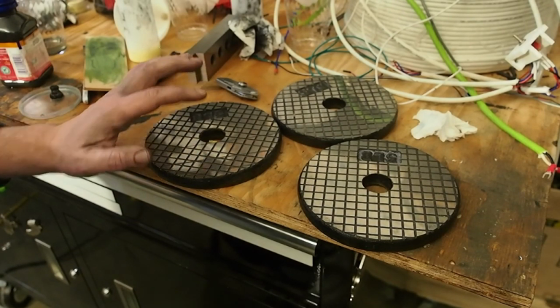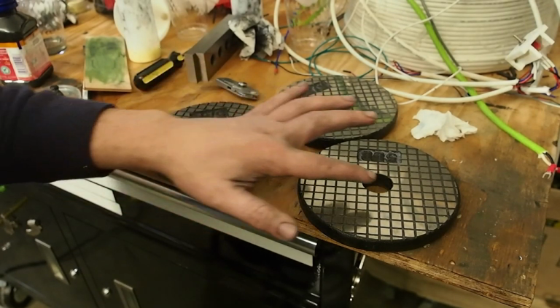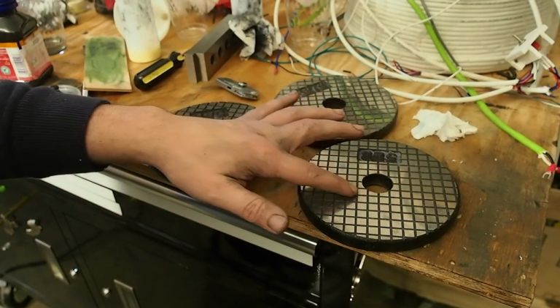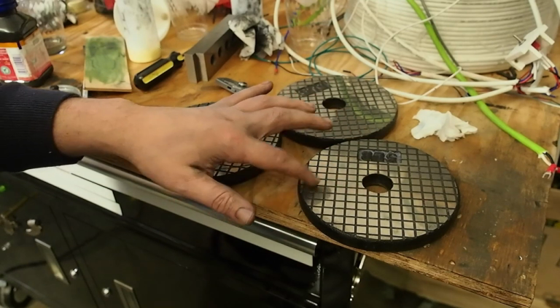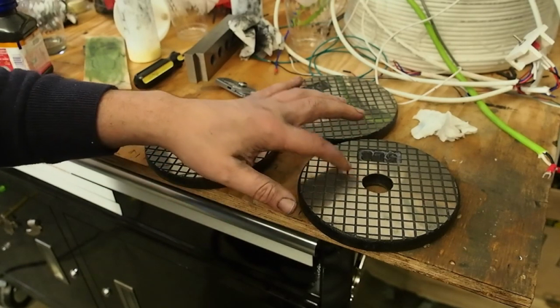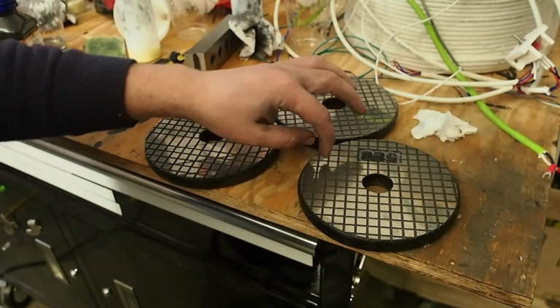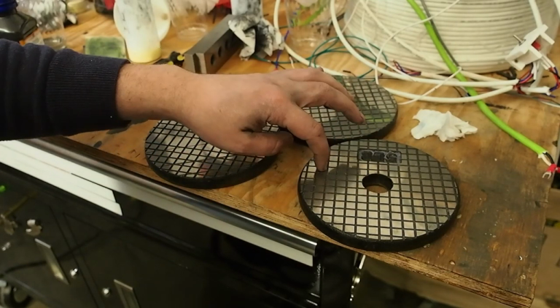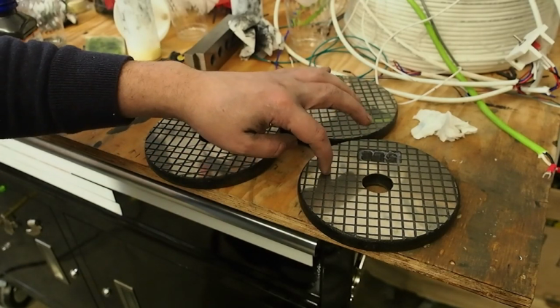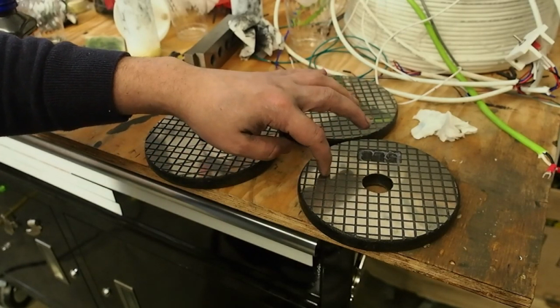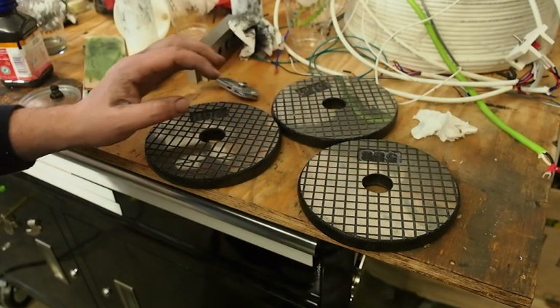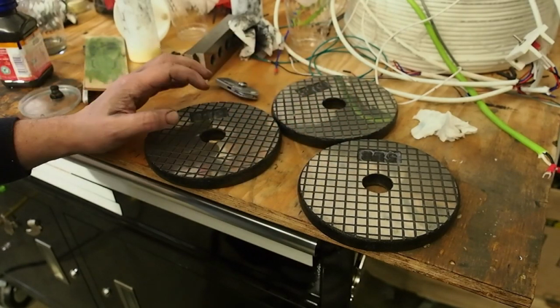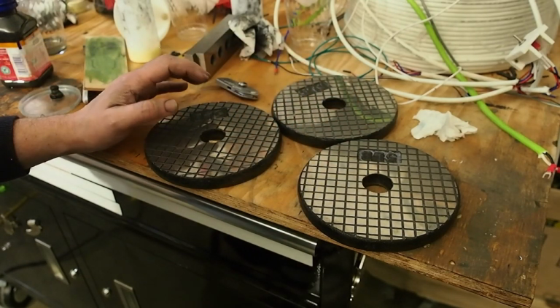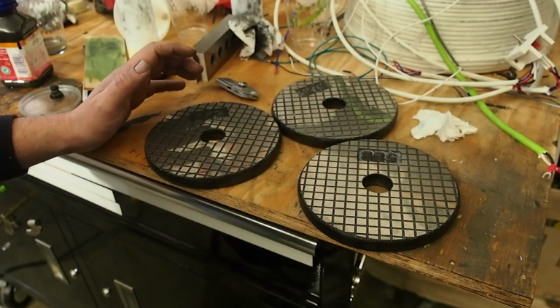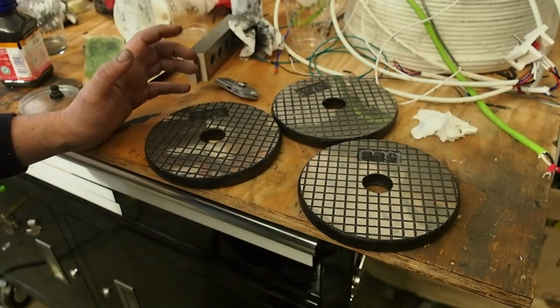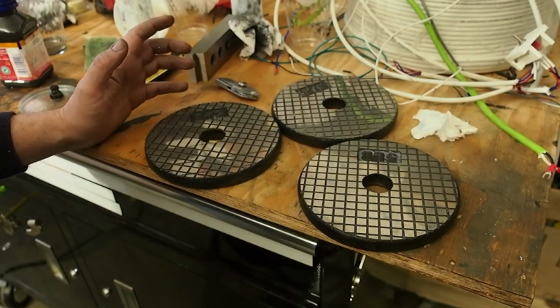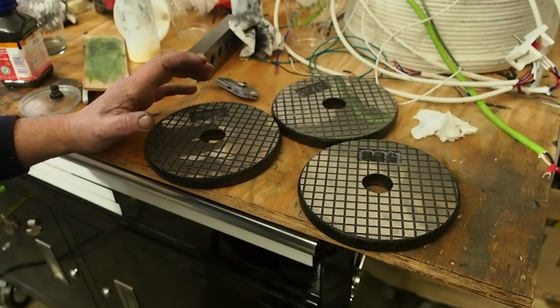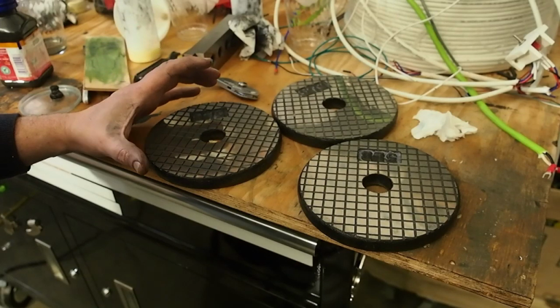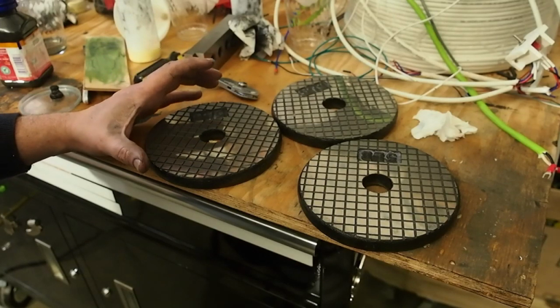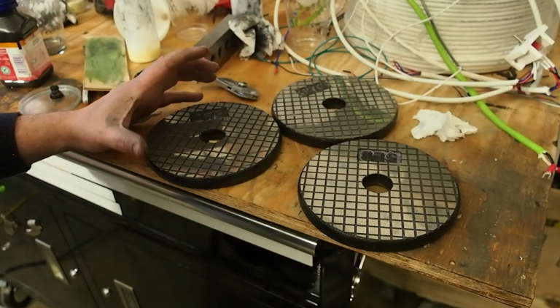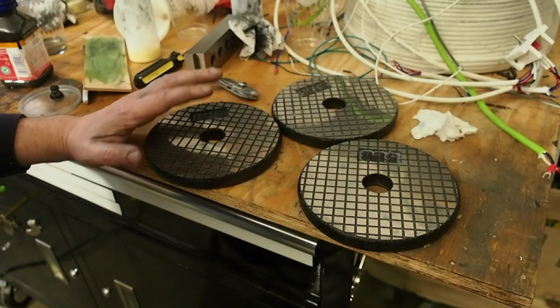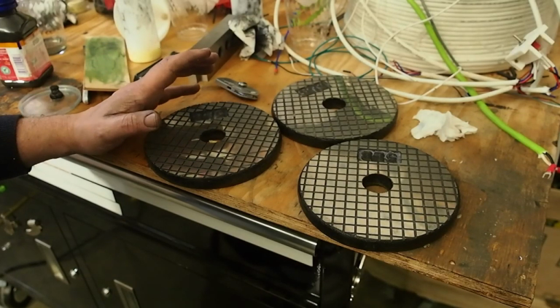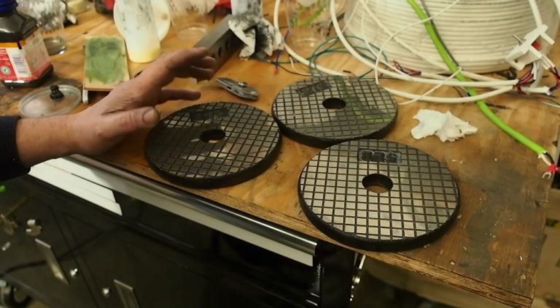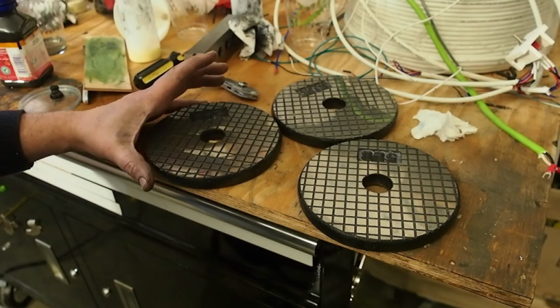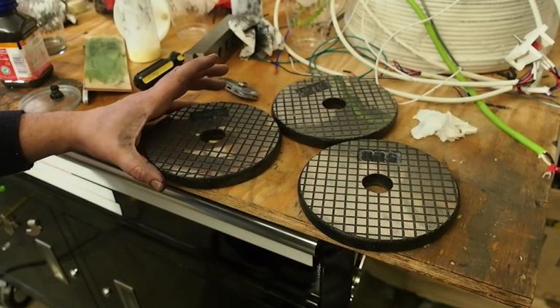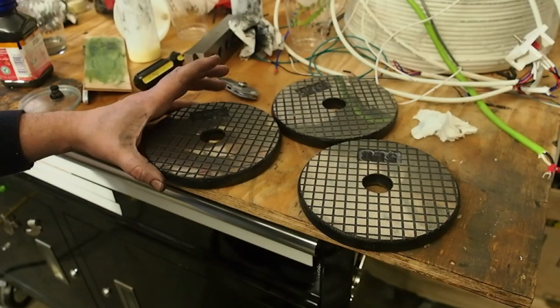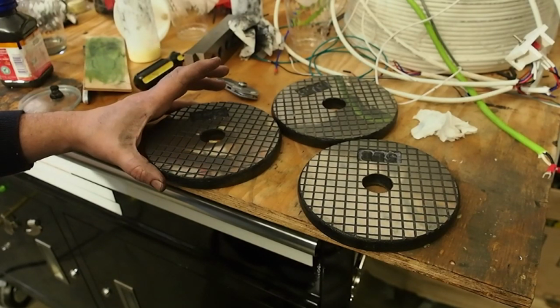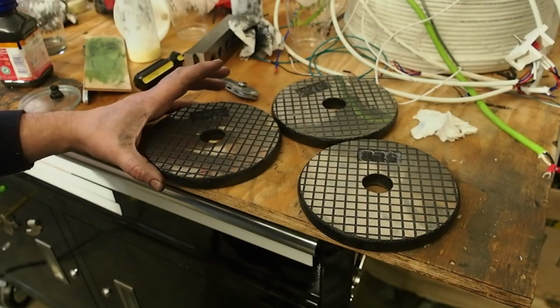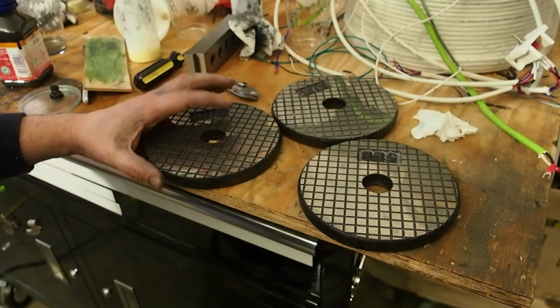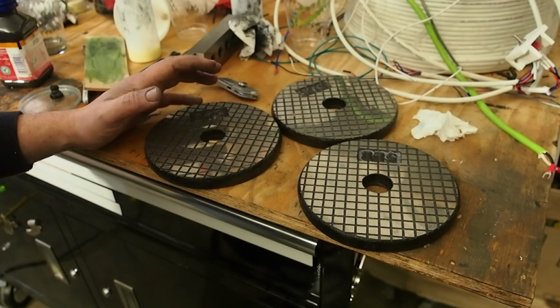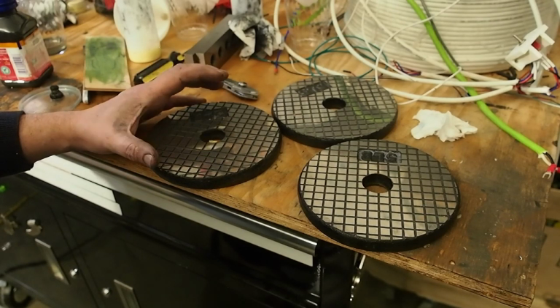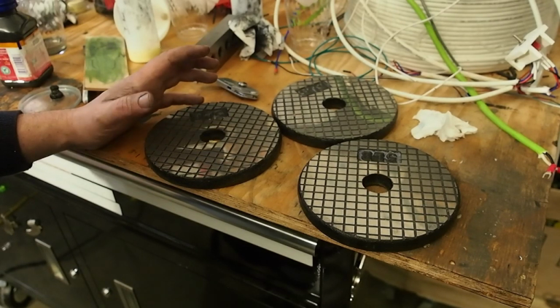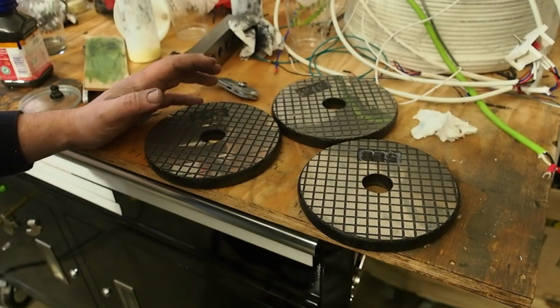You definitely want to cut grooves in here — and this size groove may be a little bit too small; I might change that if I were to go through this again. I'll probably never do this again, by the way. These should last me for quite a long time.